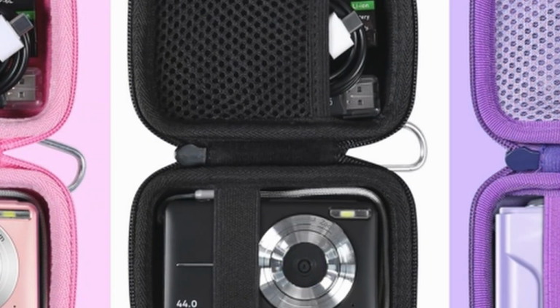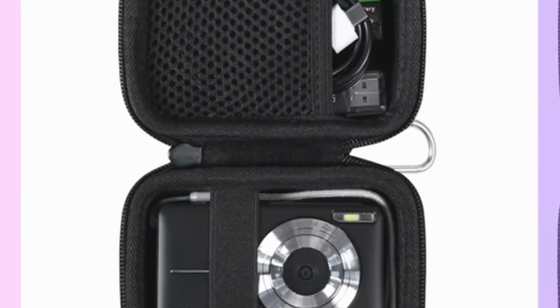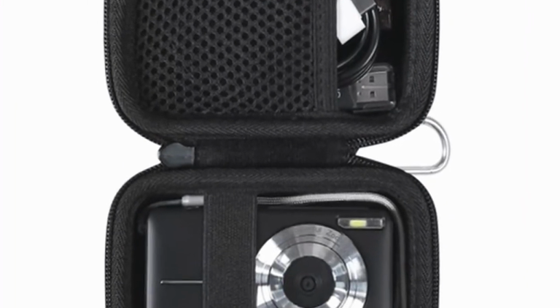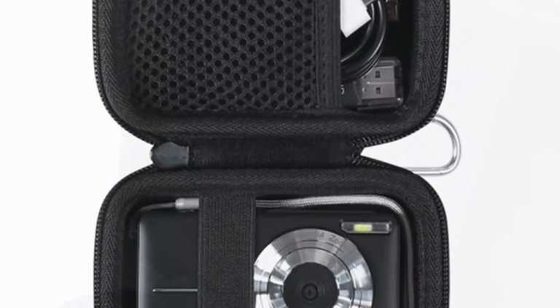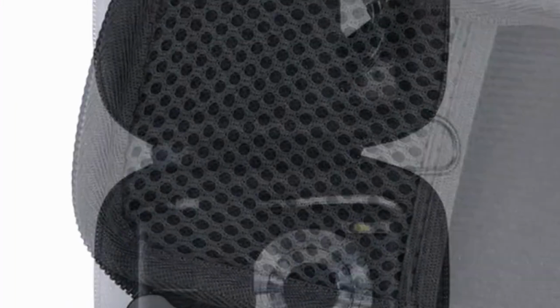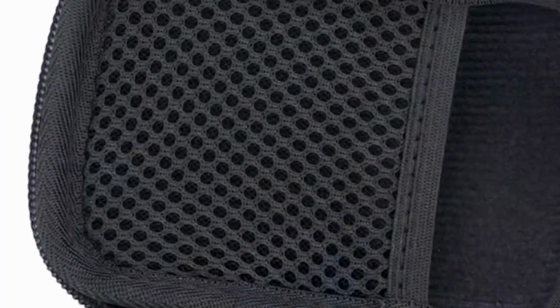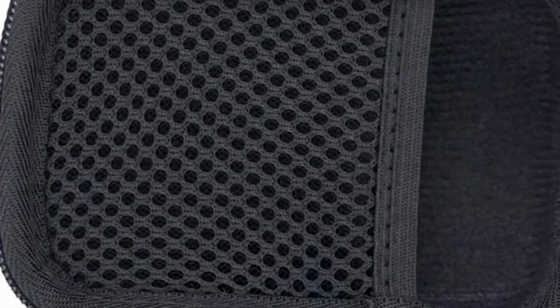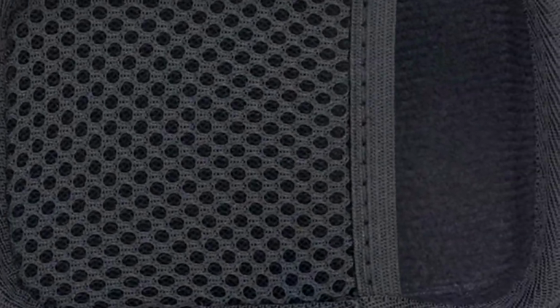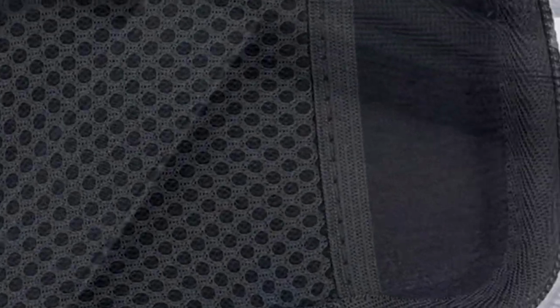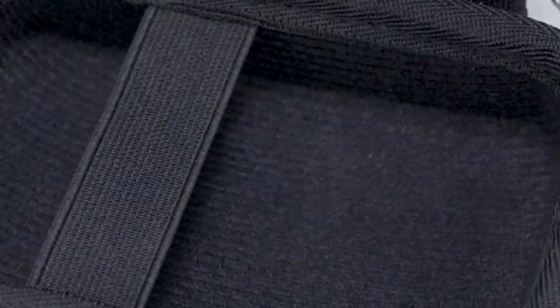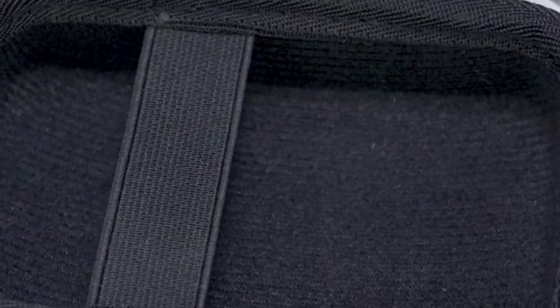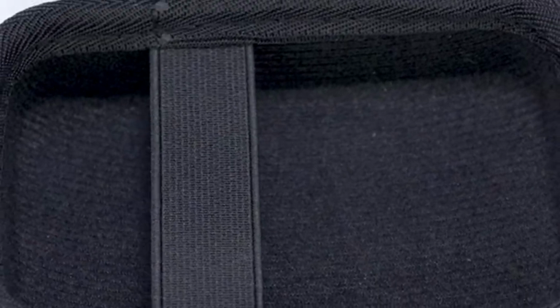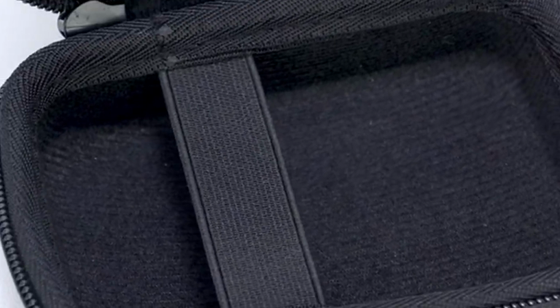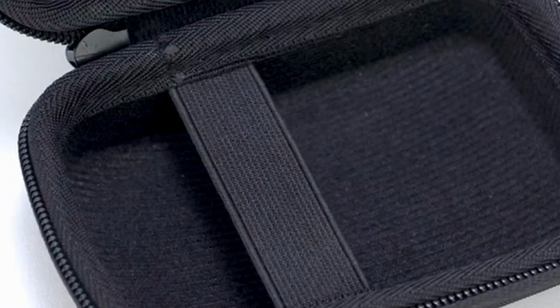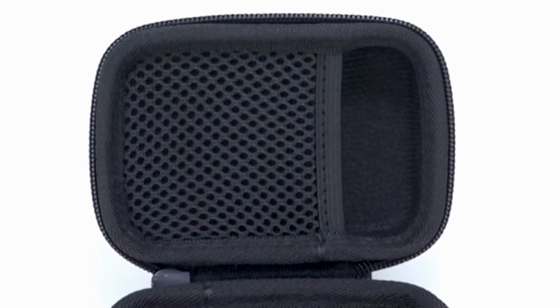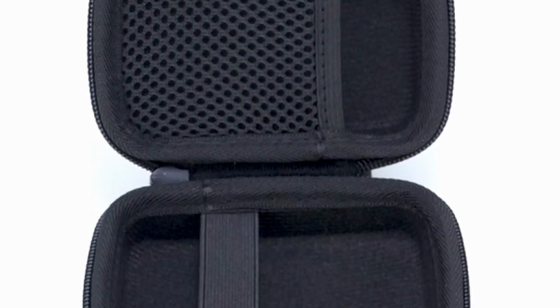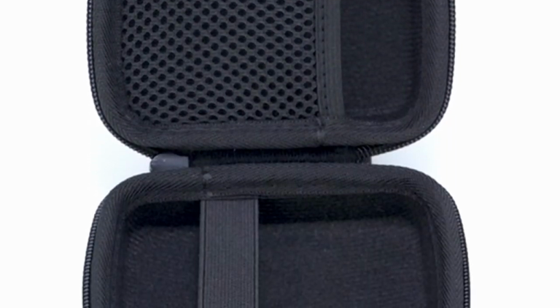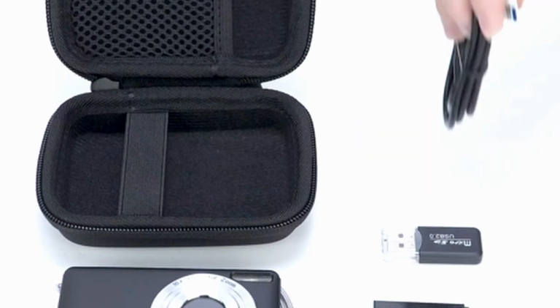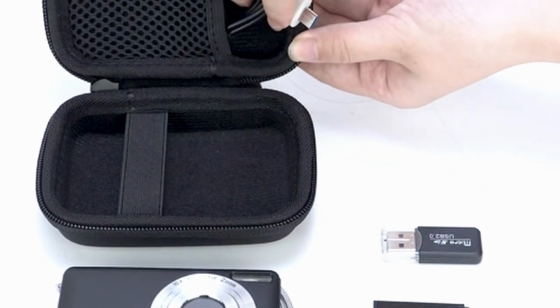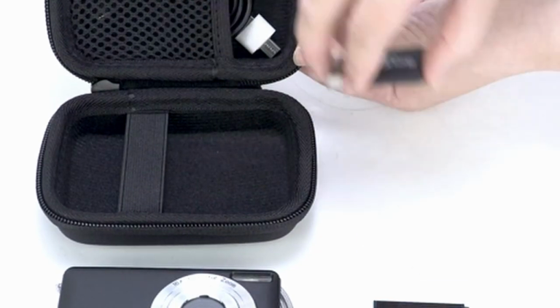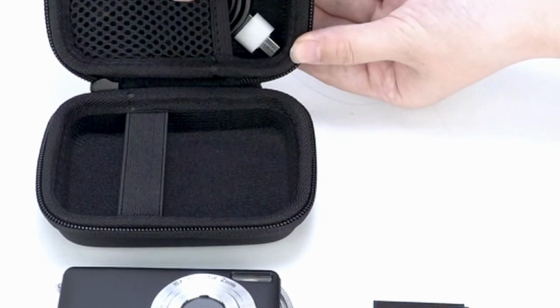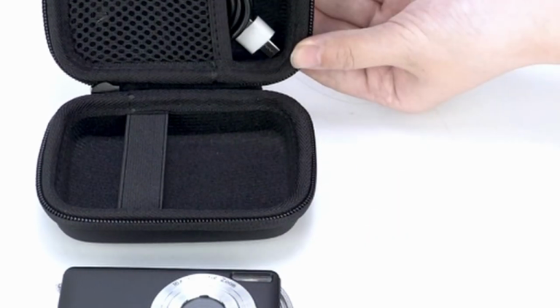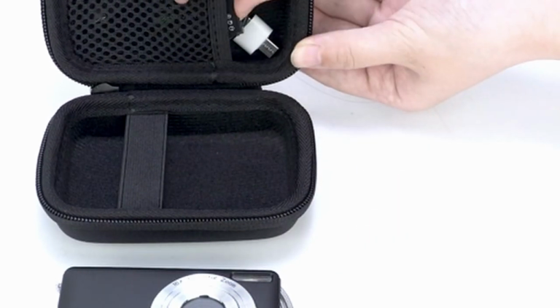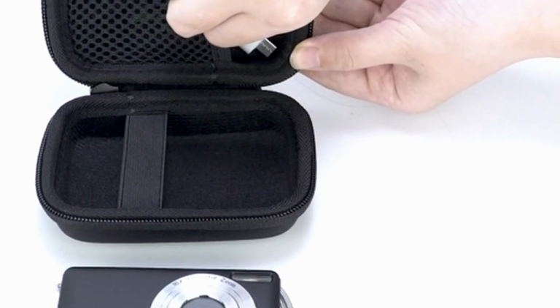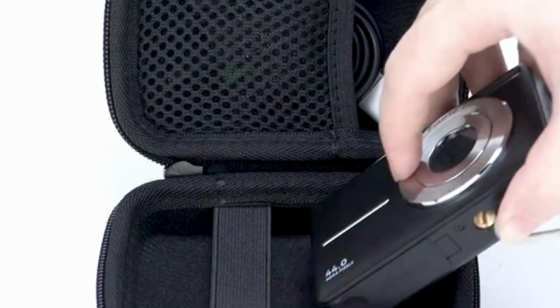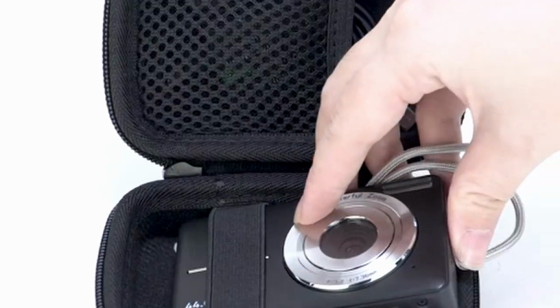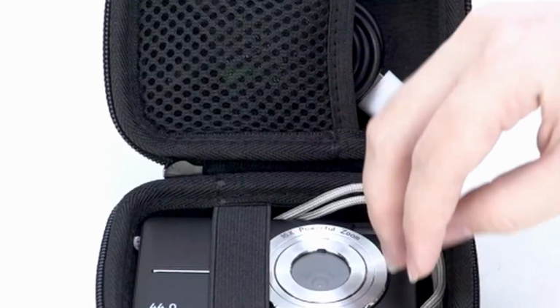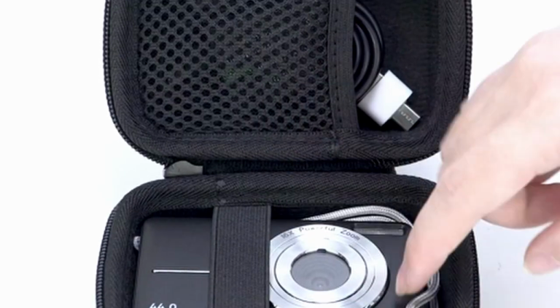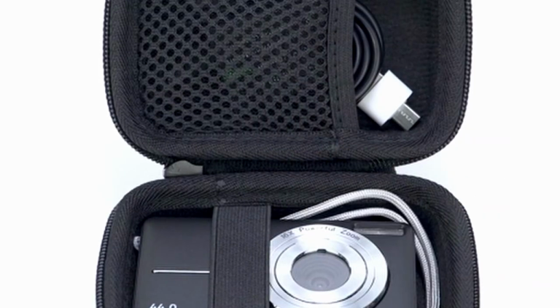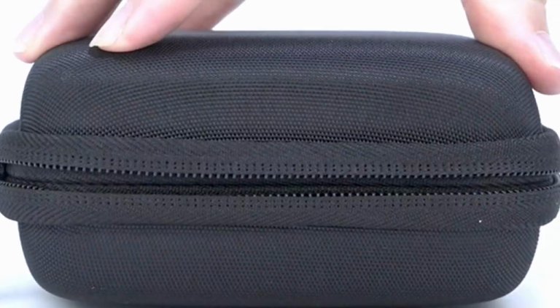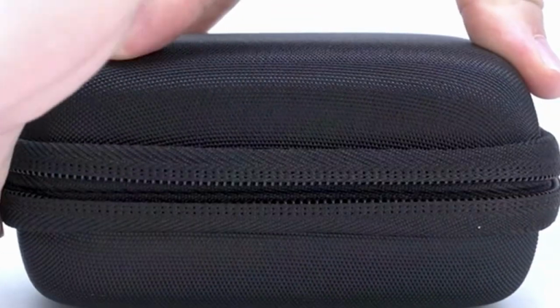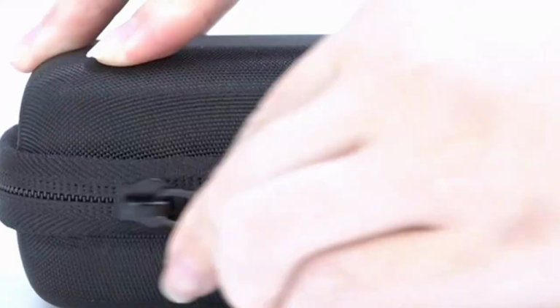The case's compact size and lightweight design make it easy to carry, whether you're on a casual outing or a more adventurous trip. While the case may not offer the same level of ruggedness as some other options, it provides adequate protection for most everyday use cases.